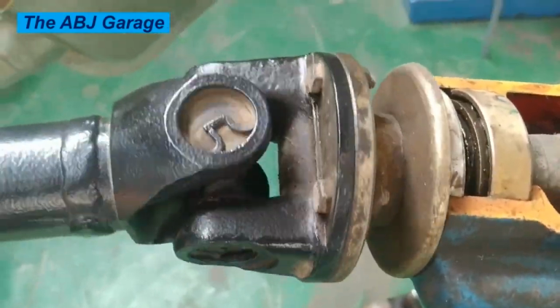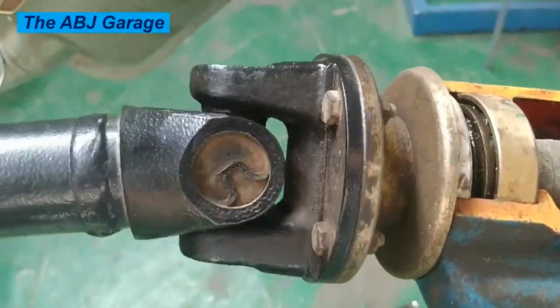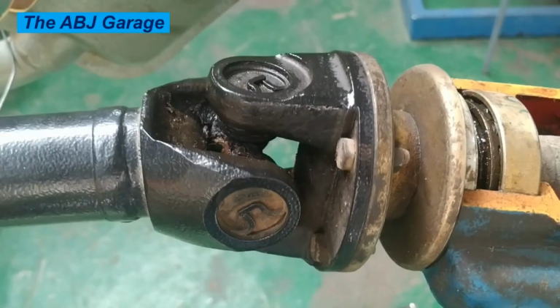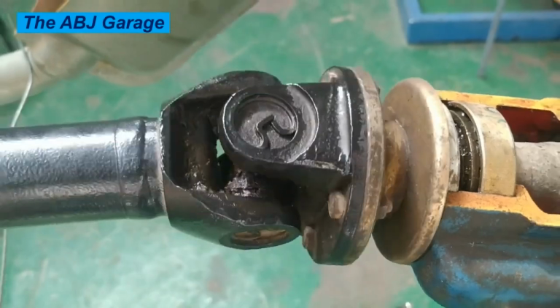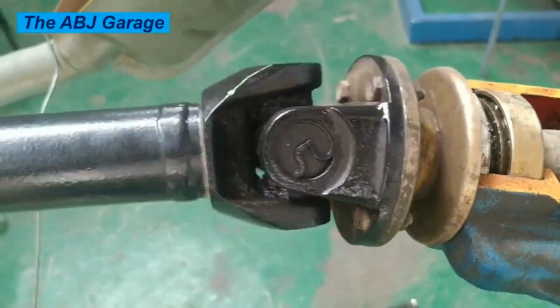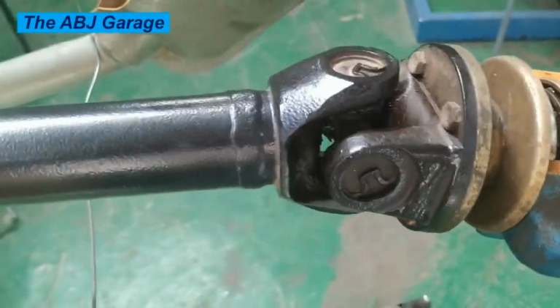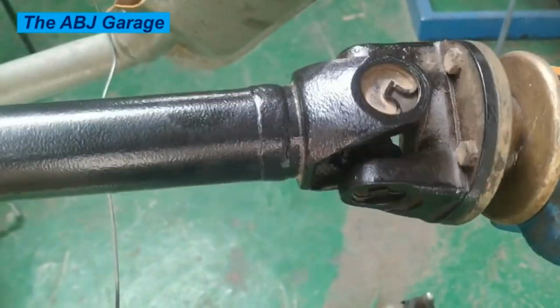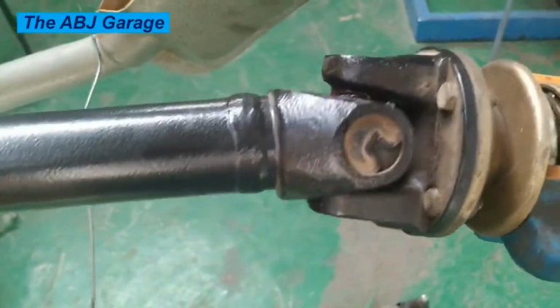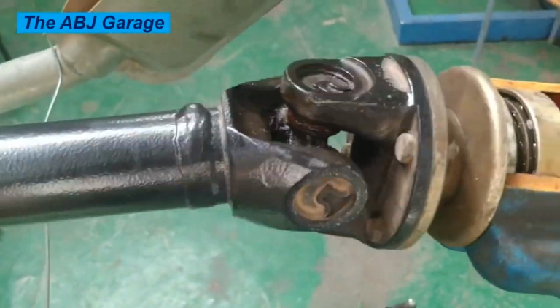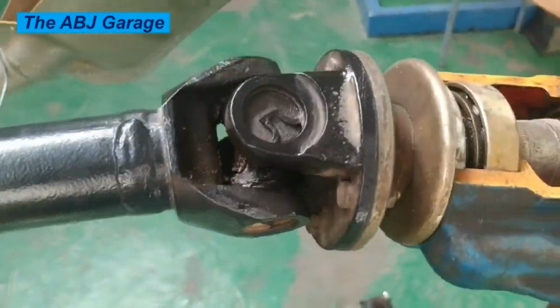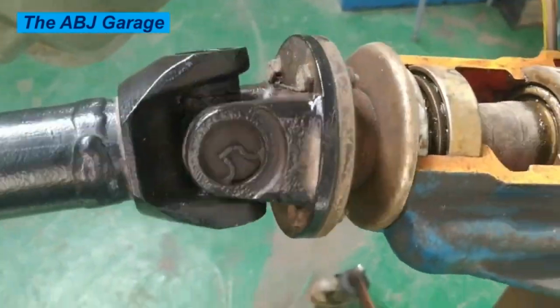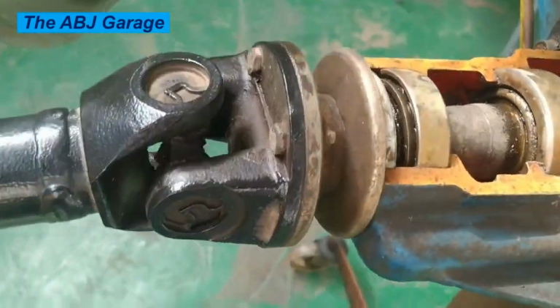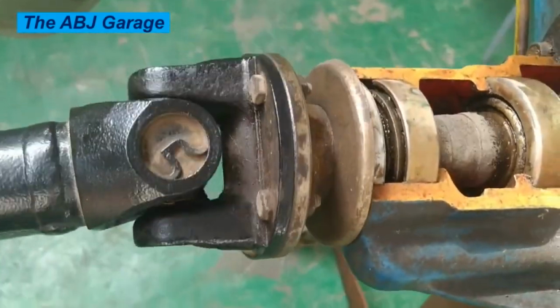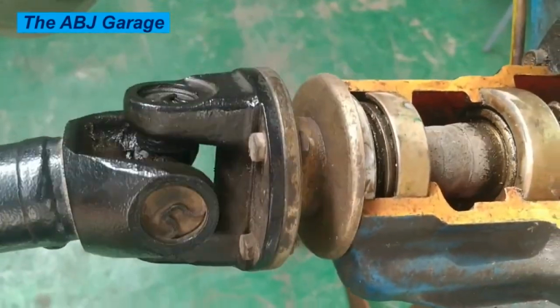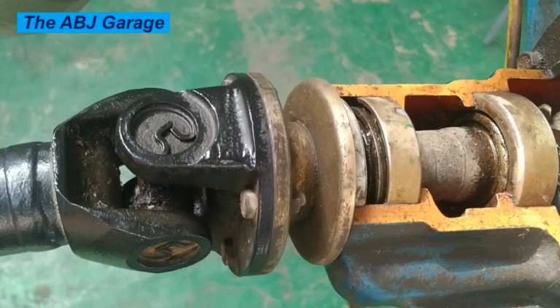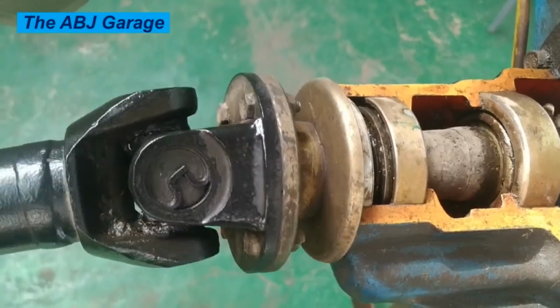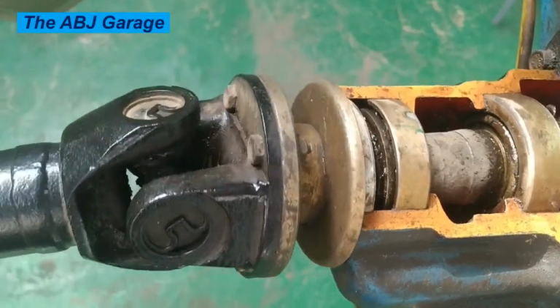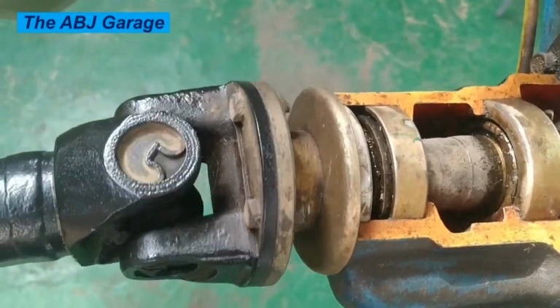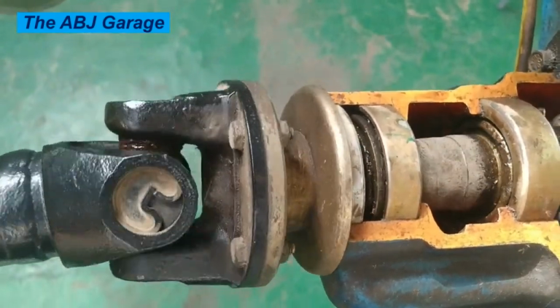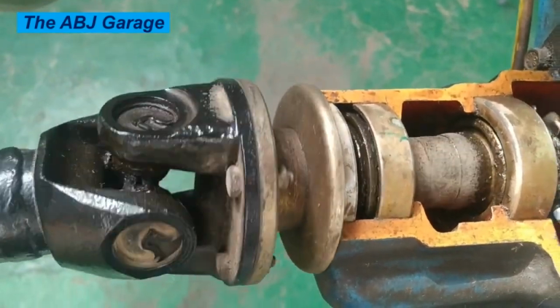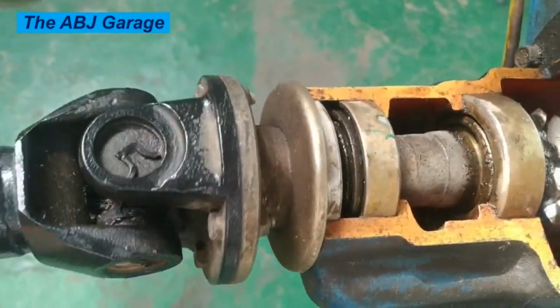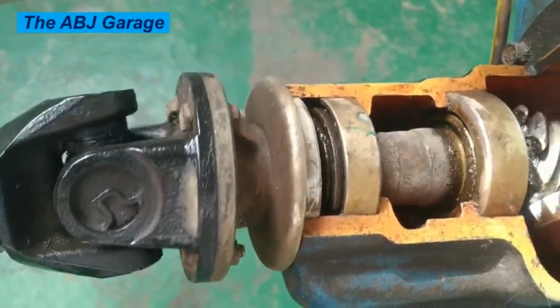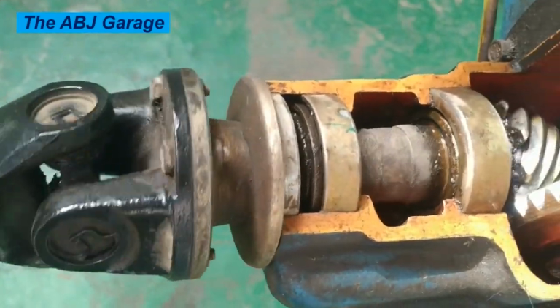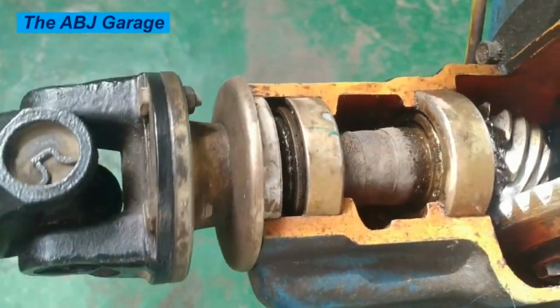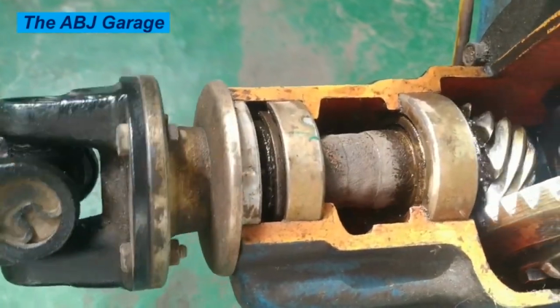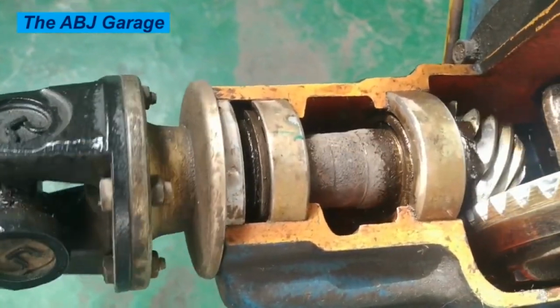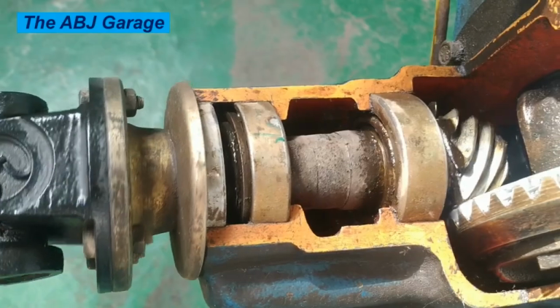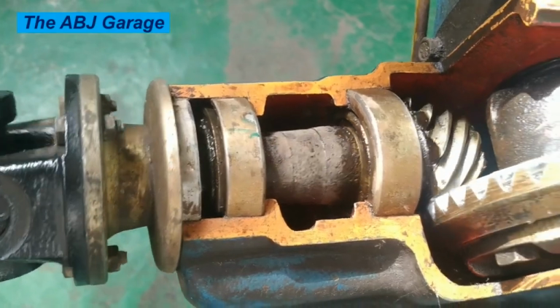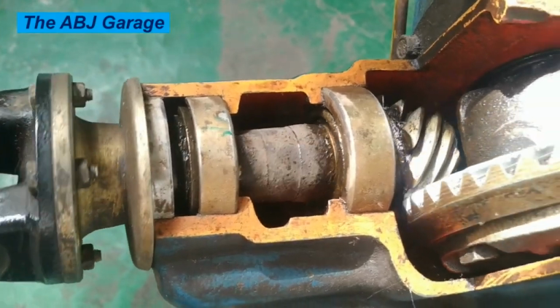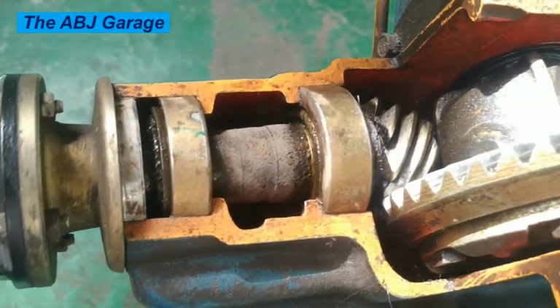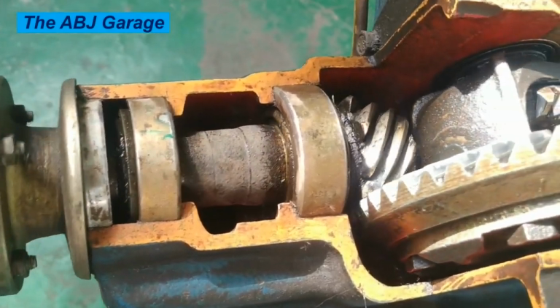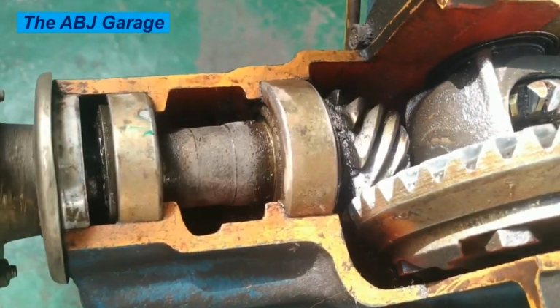Five: replace worn or damaged joints. If you notice any sign of wear or damage, replace the universal joints immediately. Continuing to use worn or damaged joints can cause further damage to the drive shaft and other components.